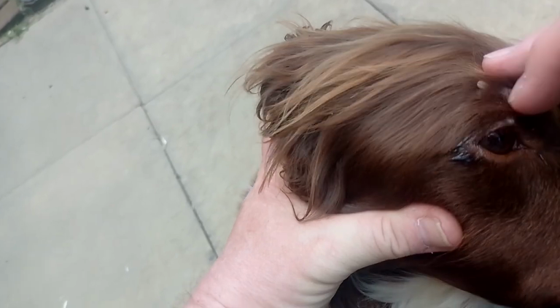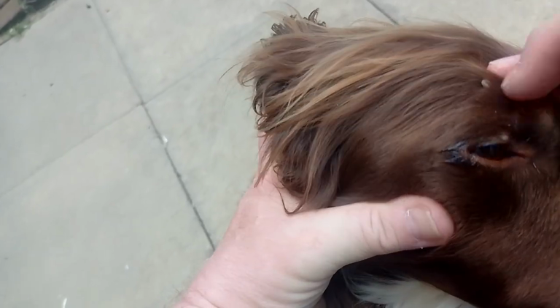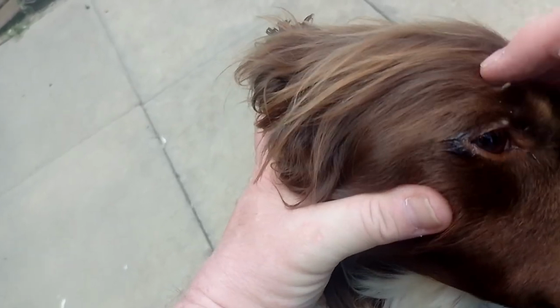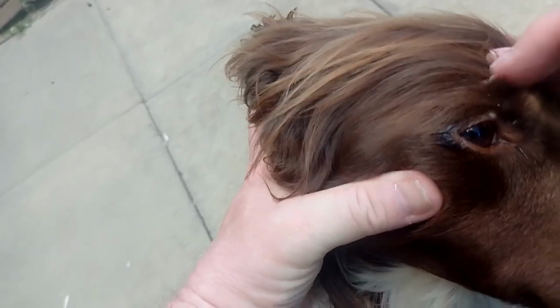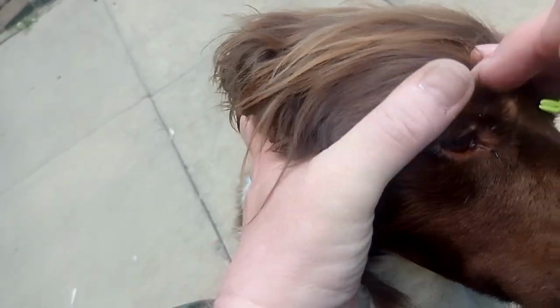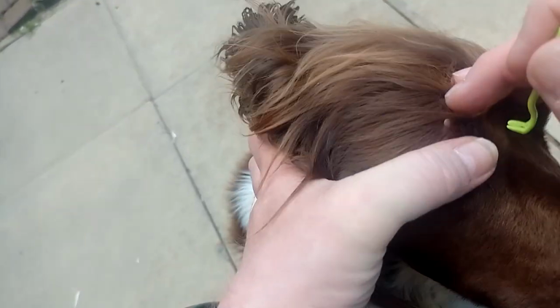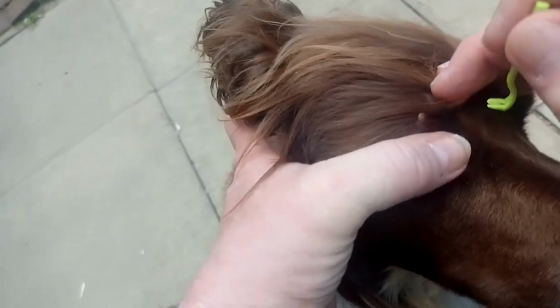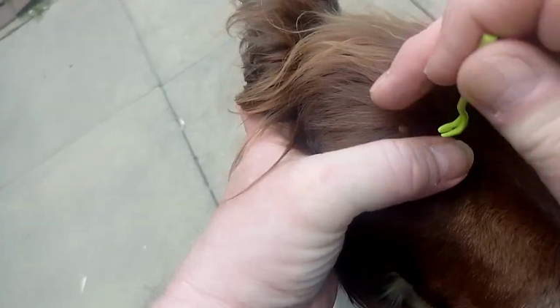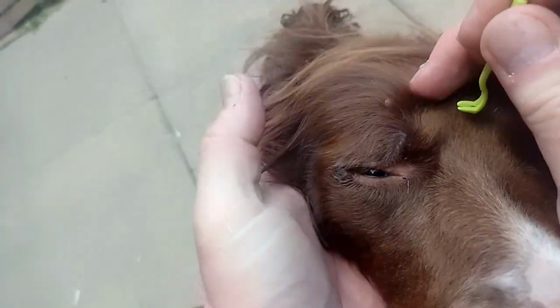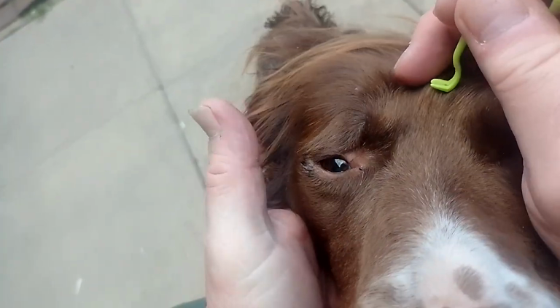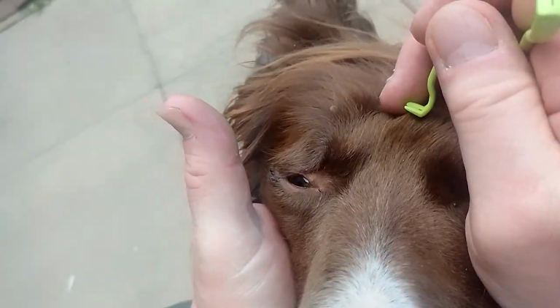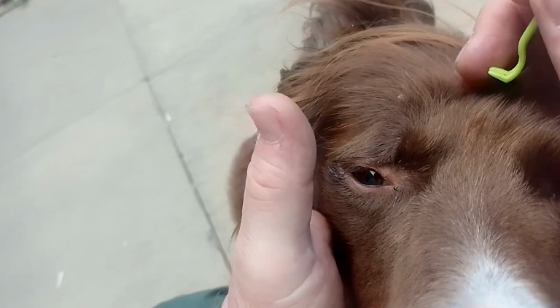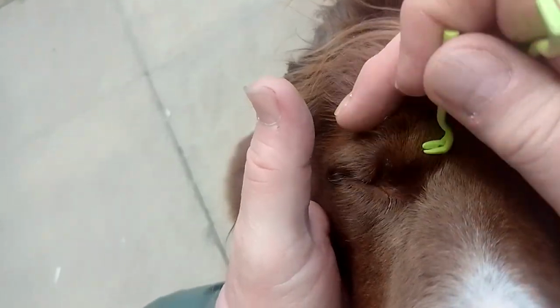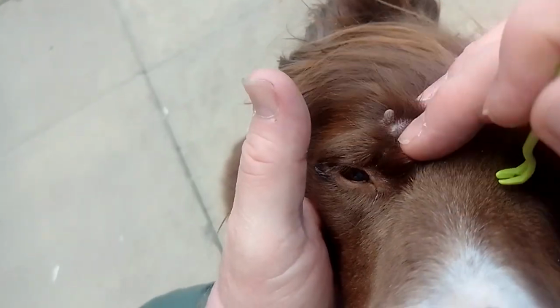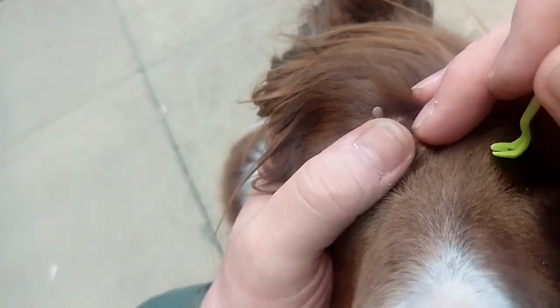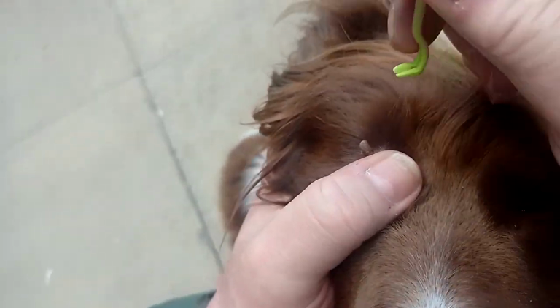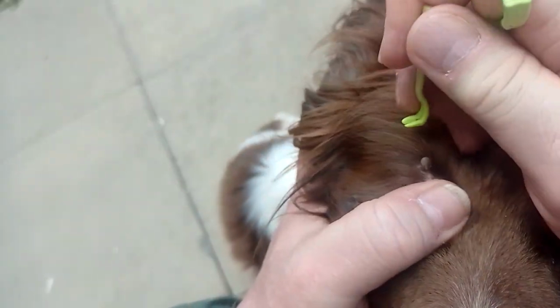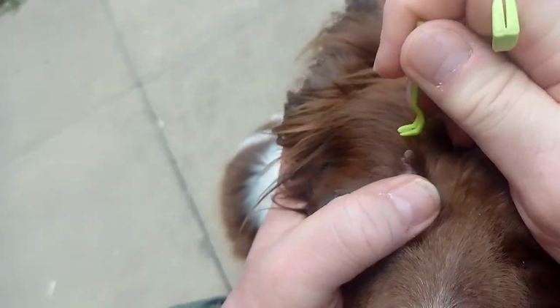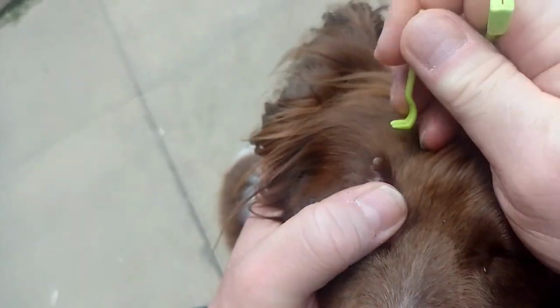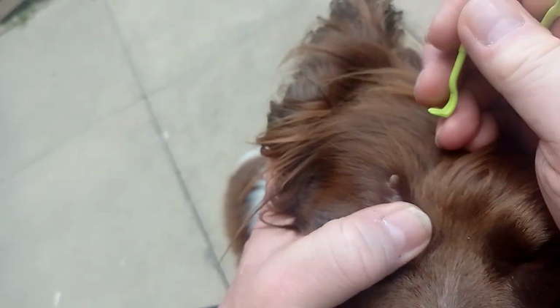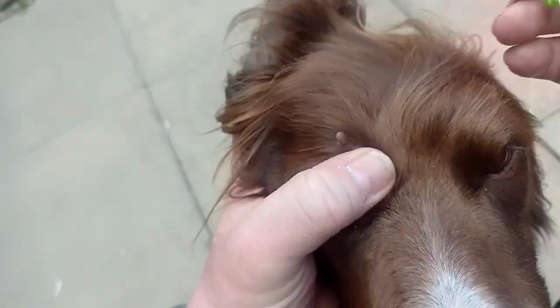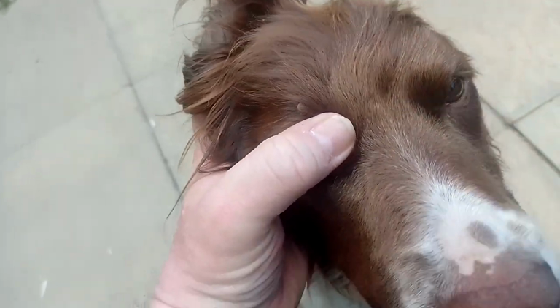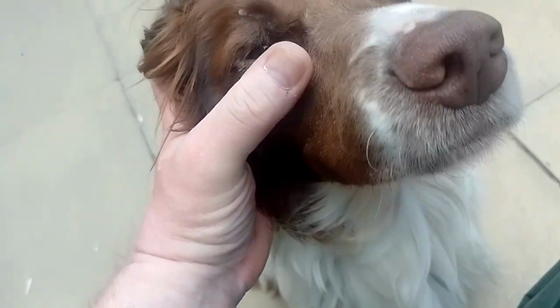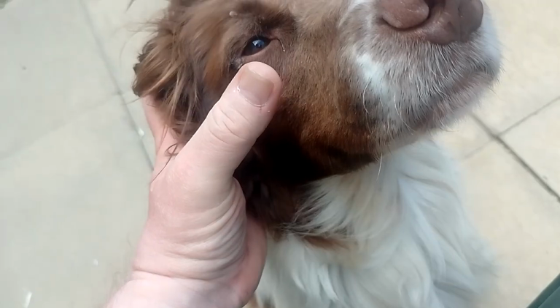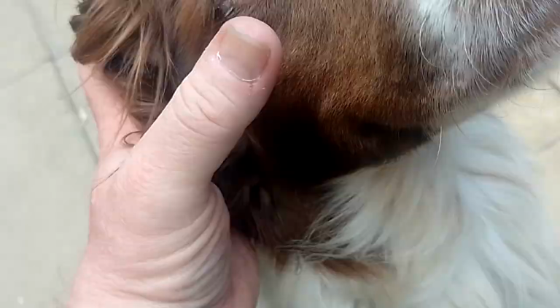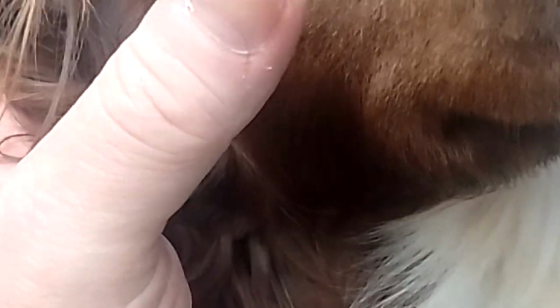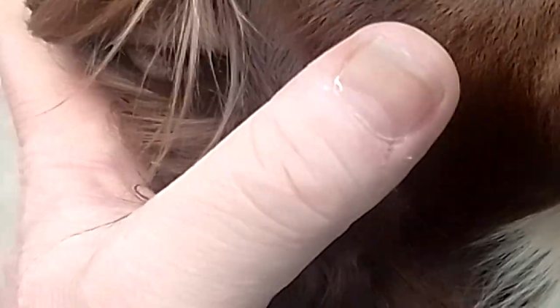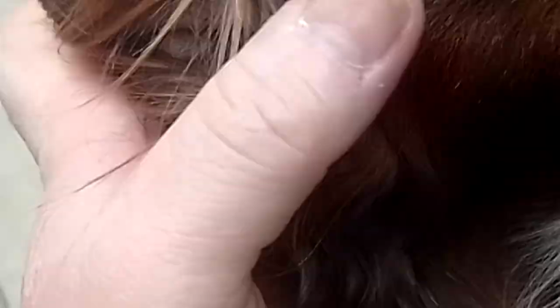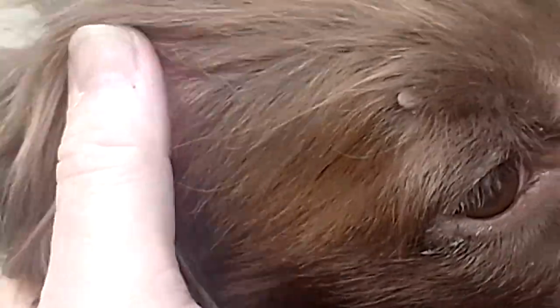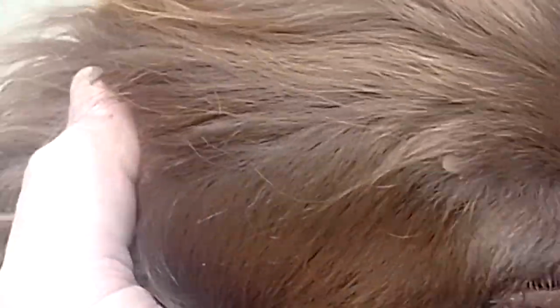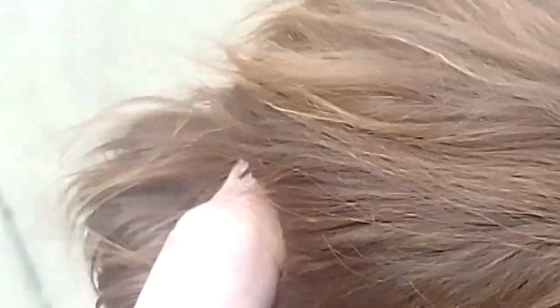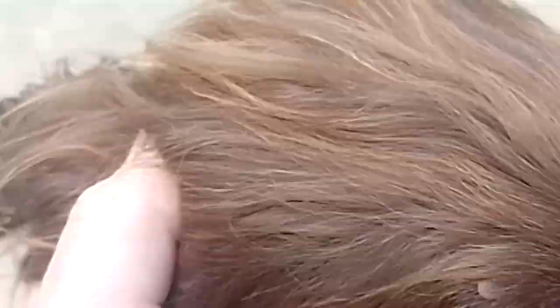This one on Sam's head here — that's a smaller size. It hasn't quite got to full size because we're keeping an eye on things. They can get much bigger. I'm going to zoom in on it and show you how I remove them.